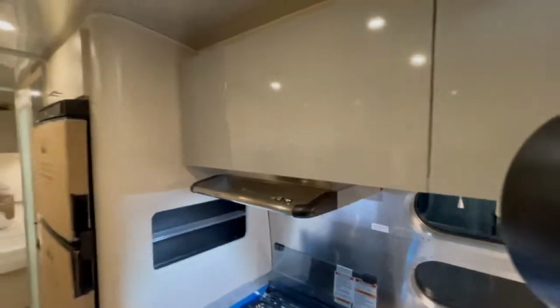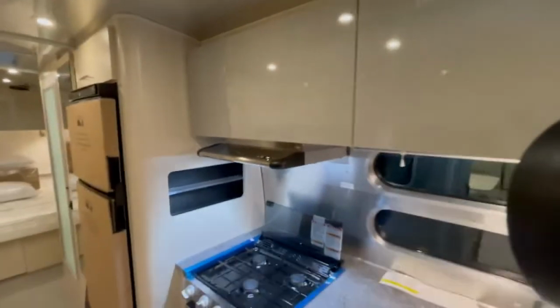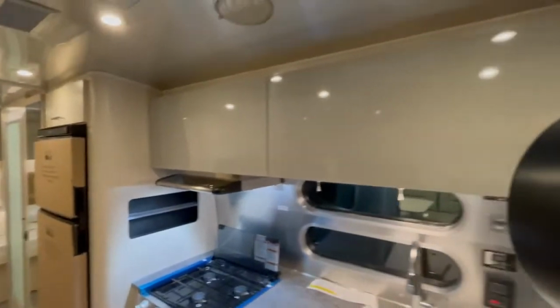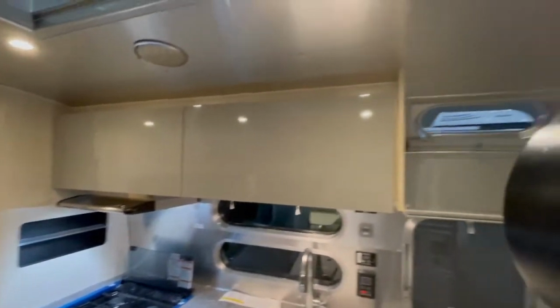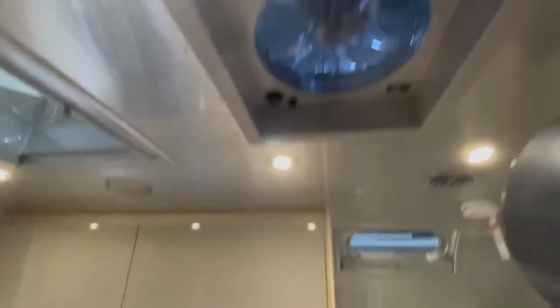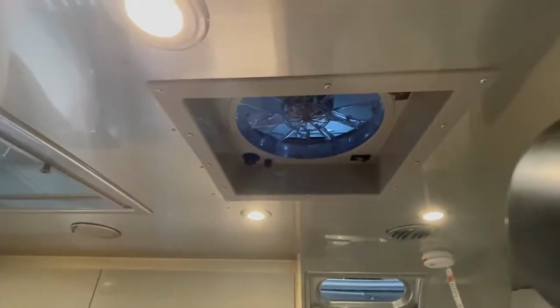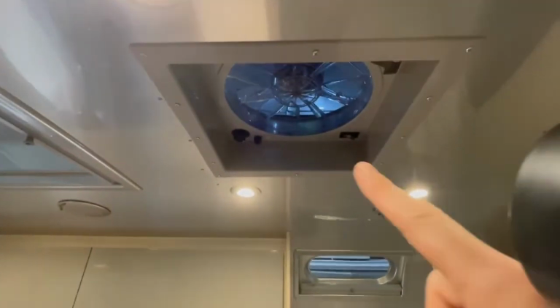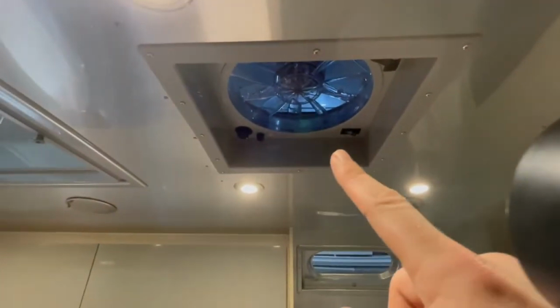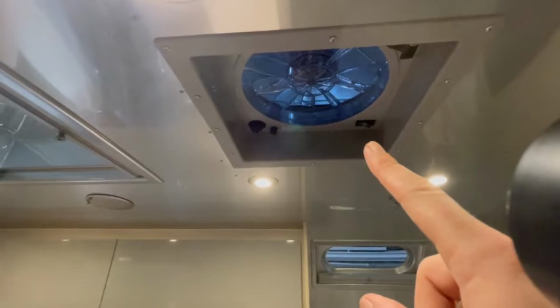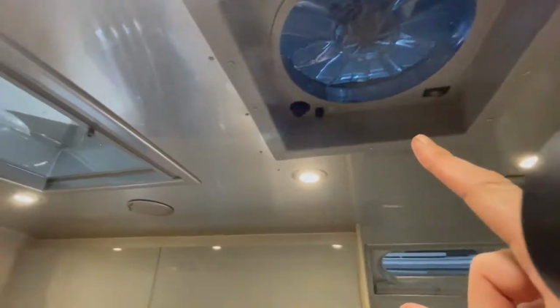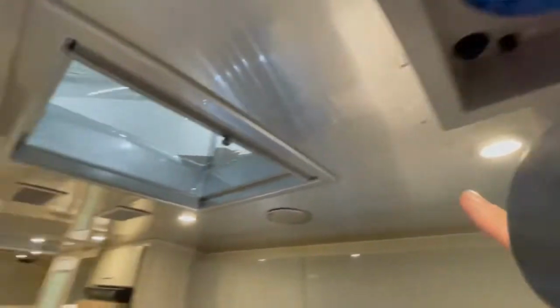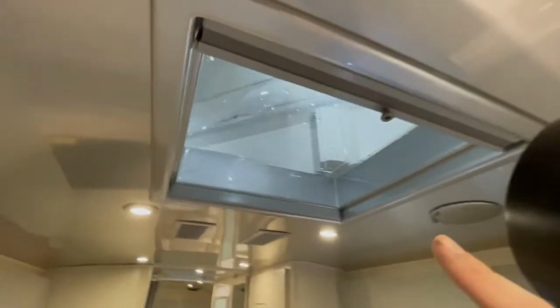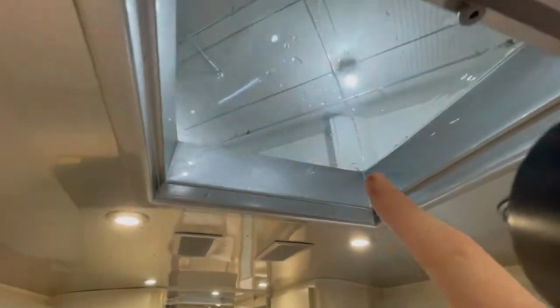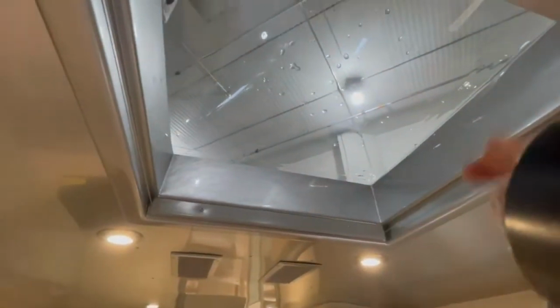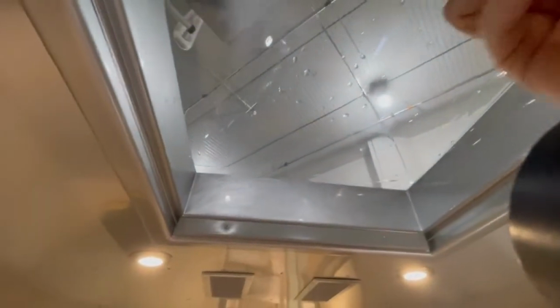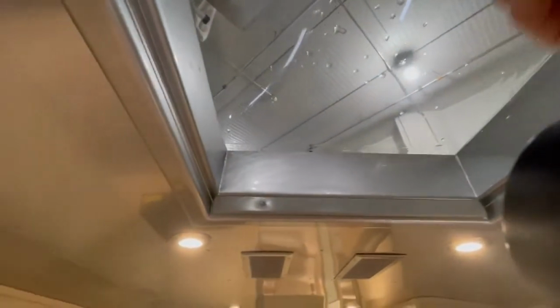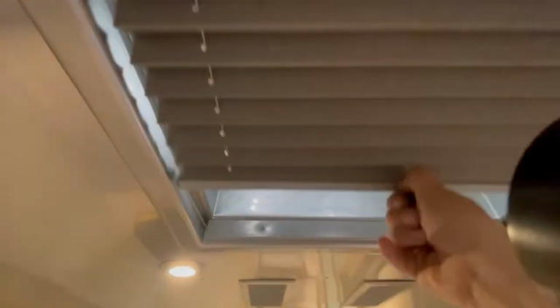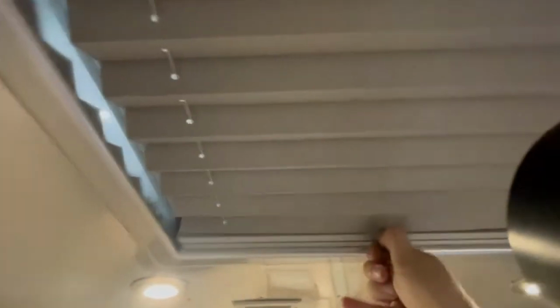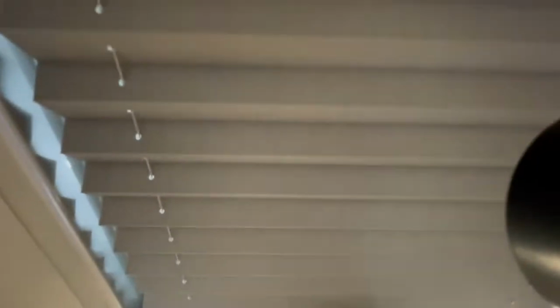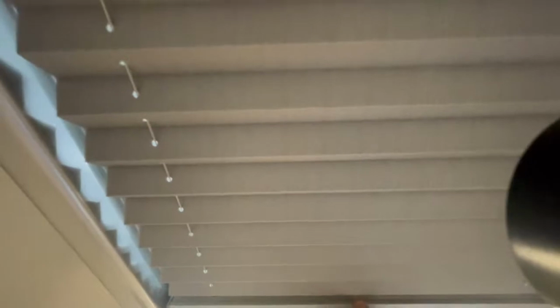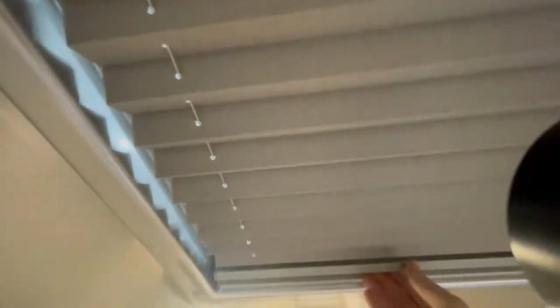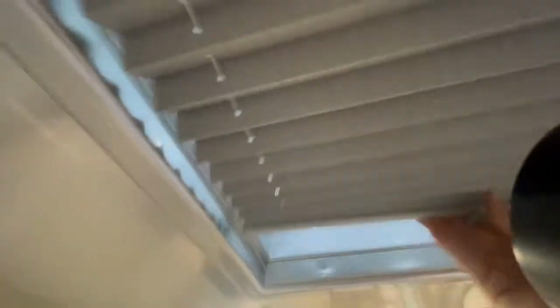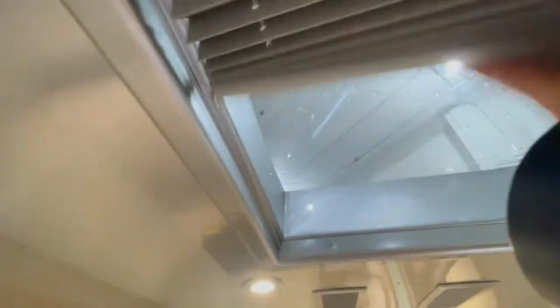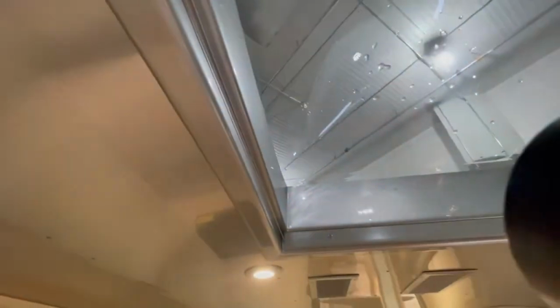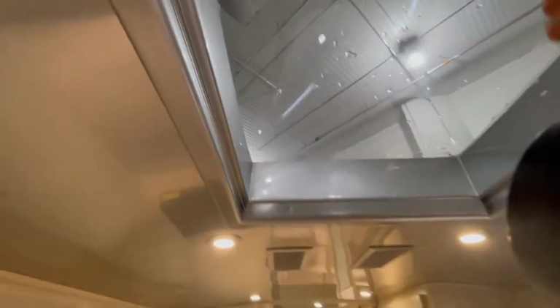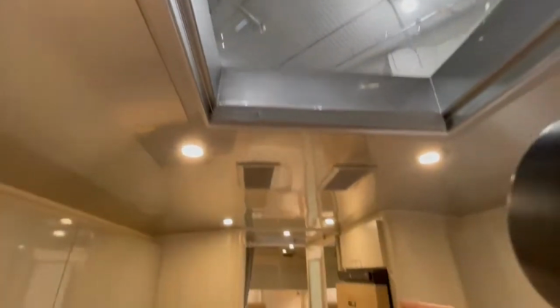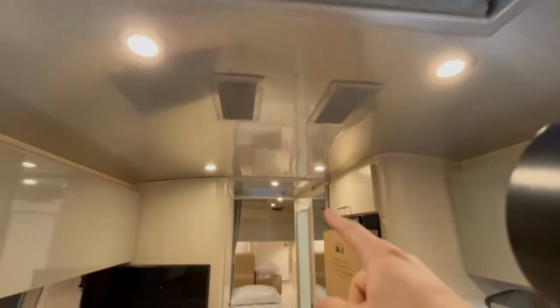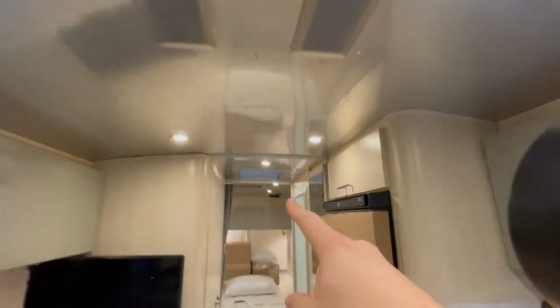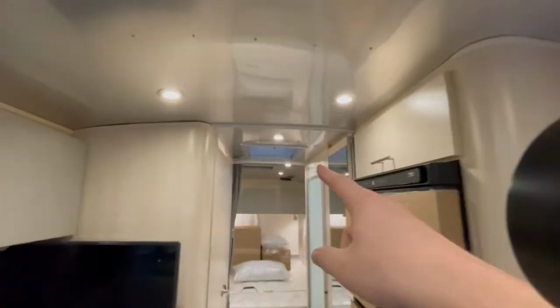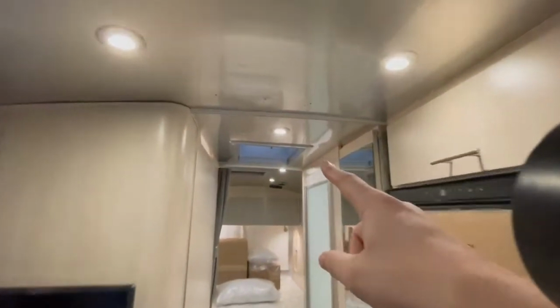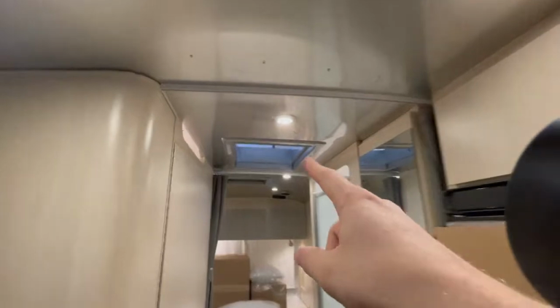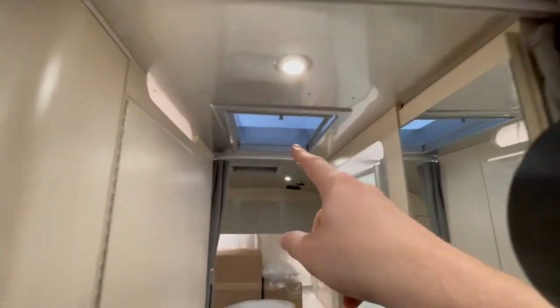On the ceiling you do have a Fantastic Fan right here and a skylight with a shade so you can black that out. Then you have another skylight and another Fantastic Fan further back.